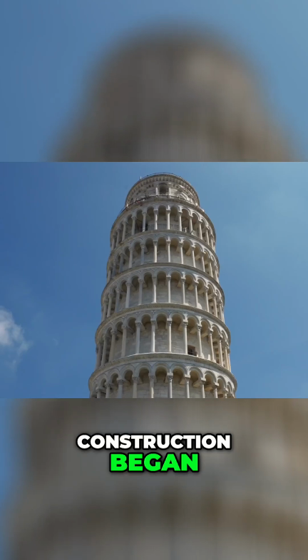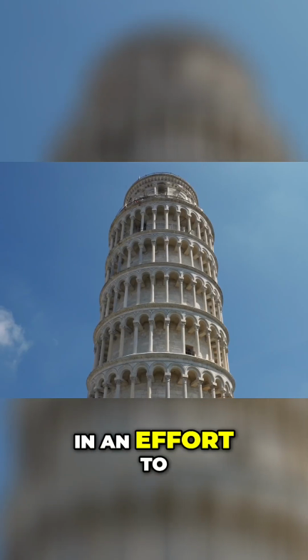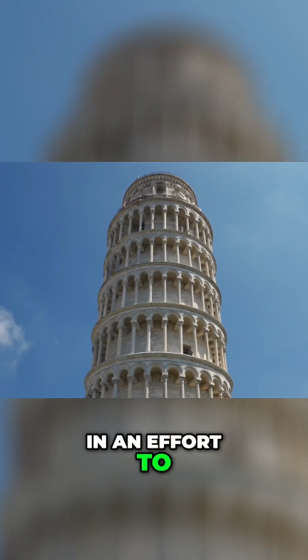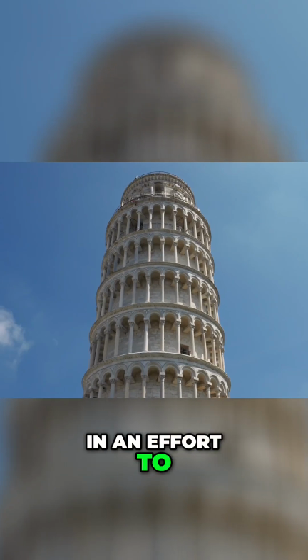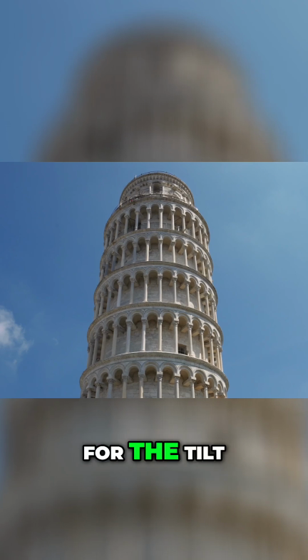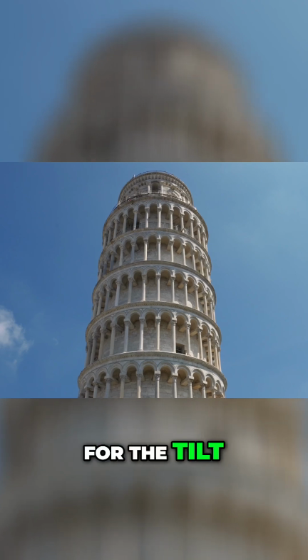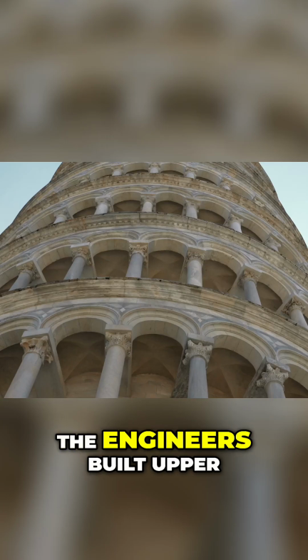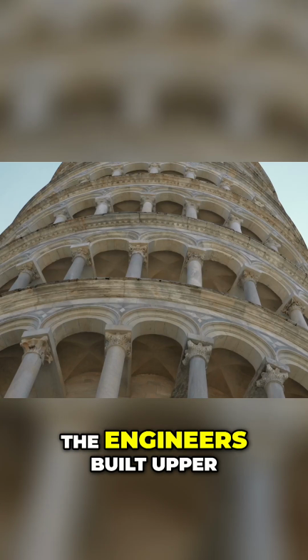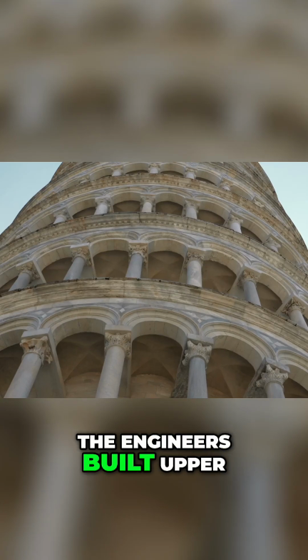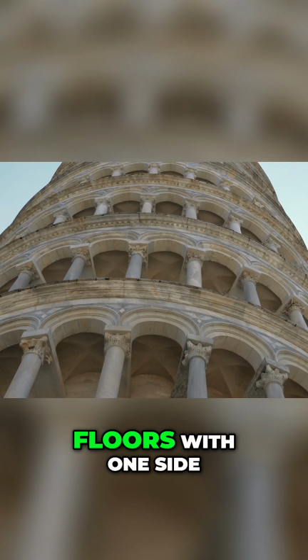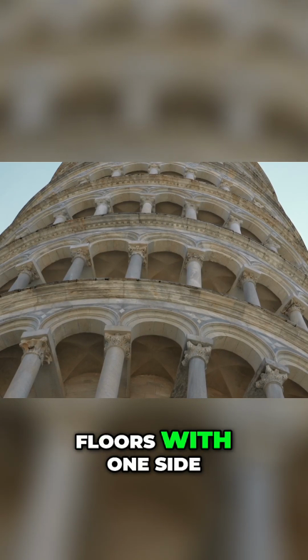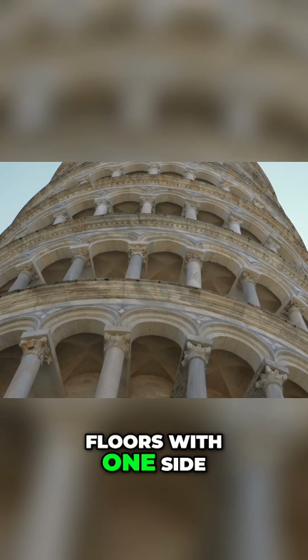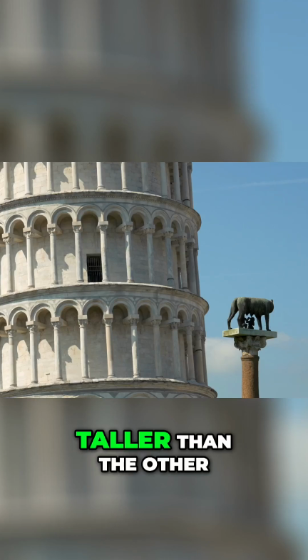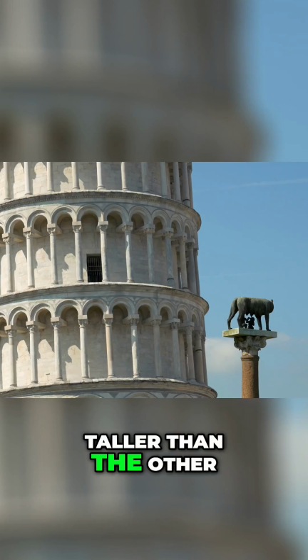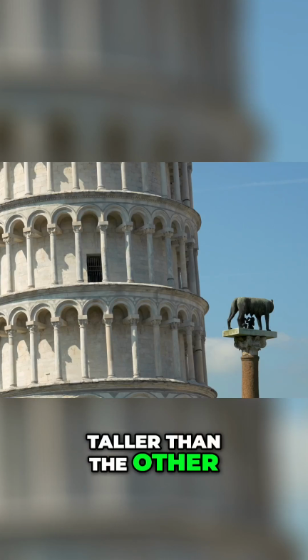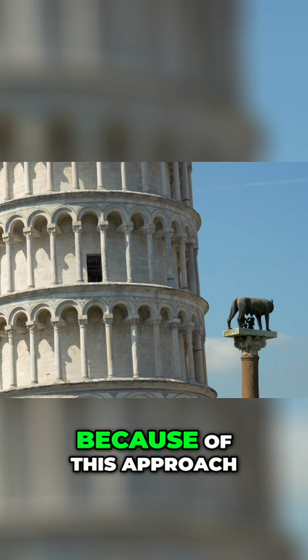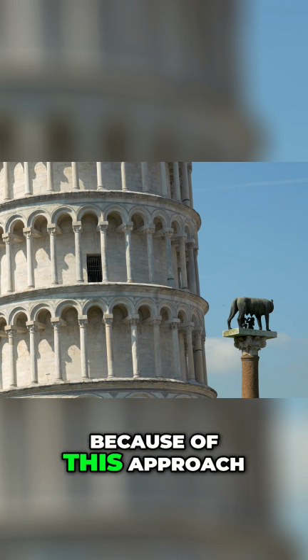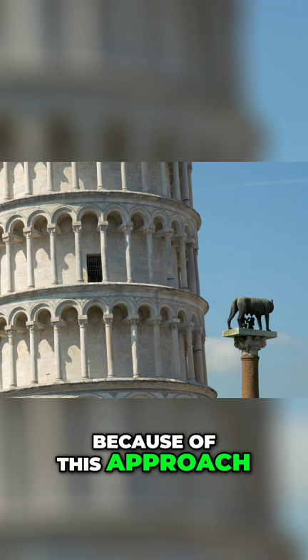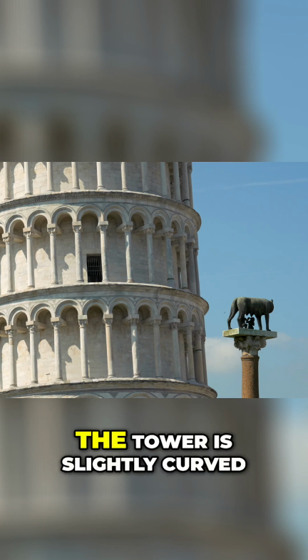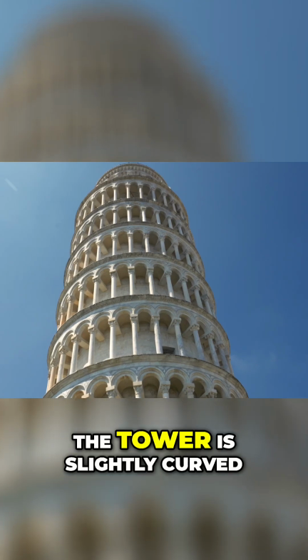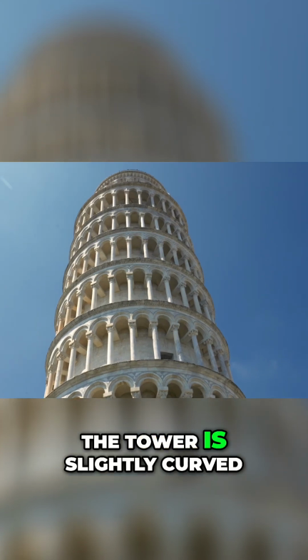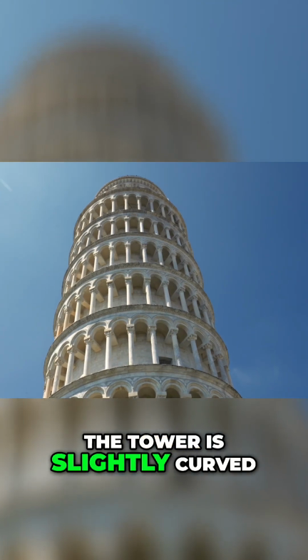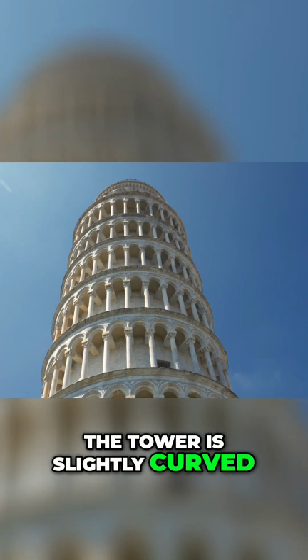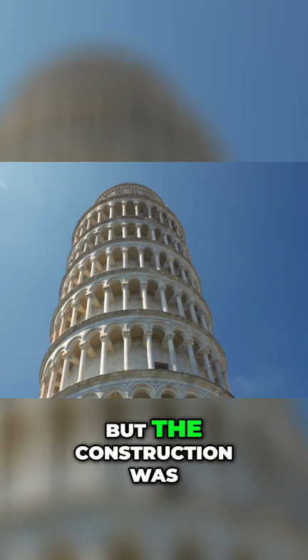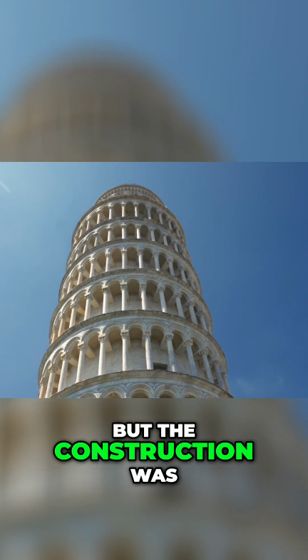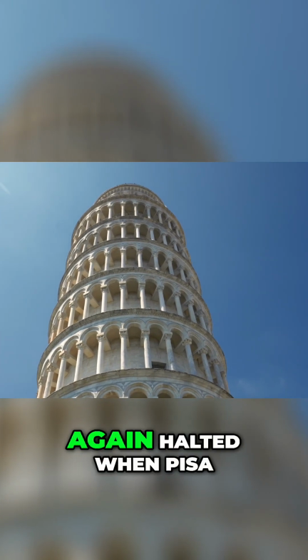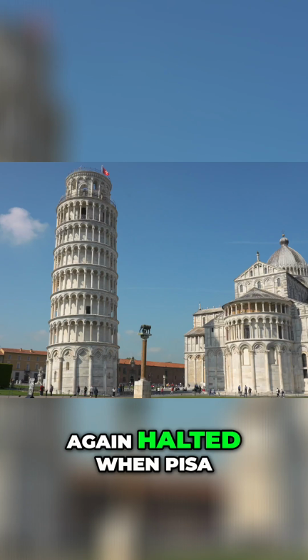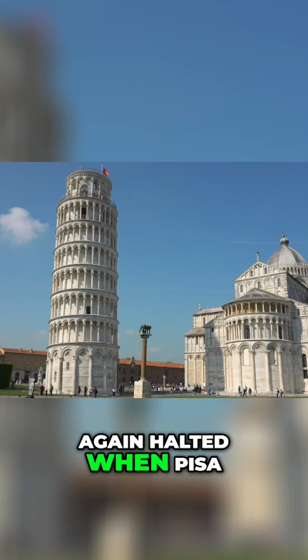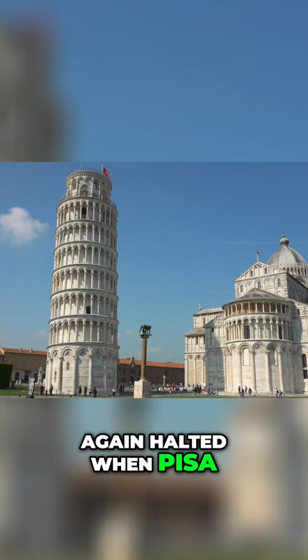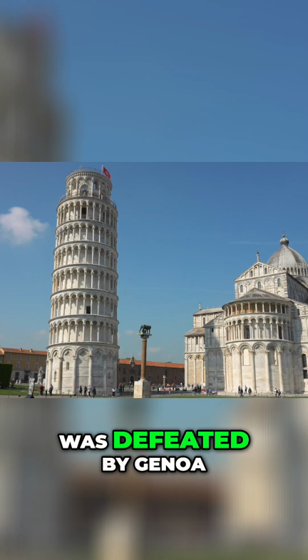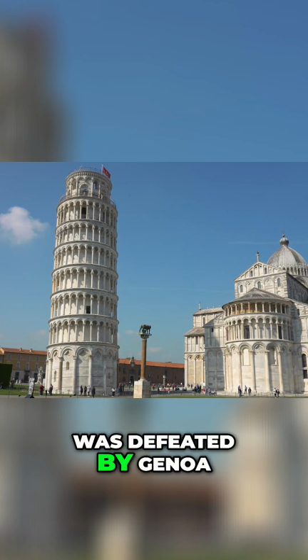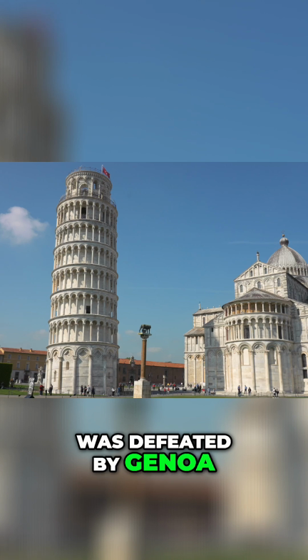In an effort to compensate for the tilt, the engineers built upper floors with one side taller than the other. Because of this approach the tower is slightly curved, but construction was again halted when Pisa was defeated by Genoa.